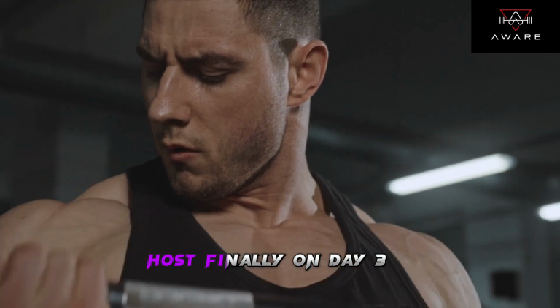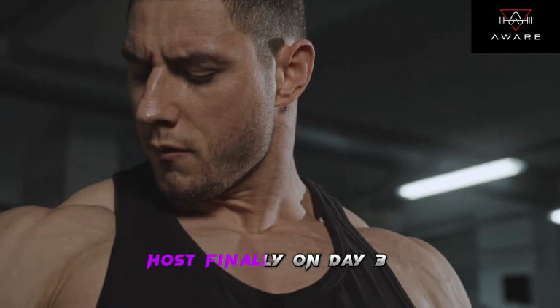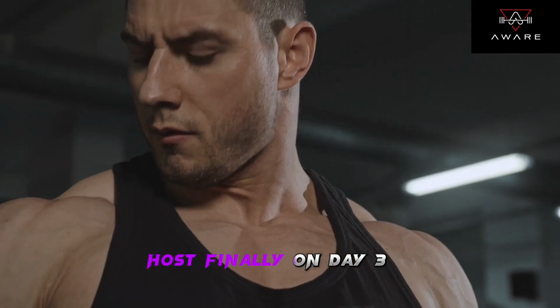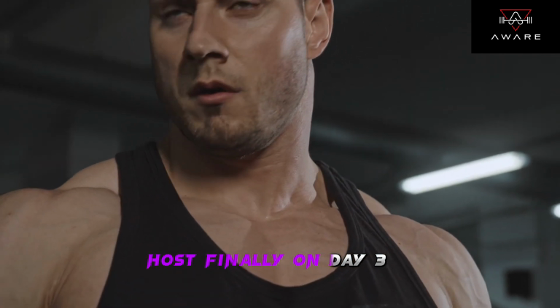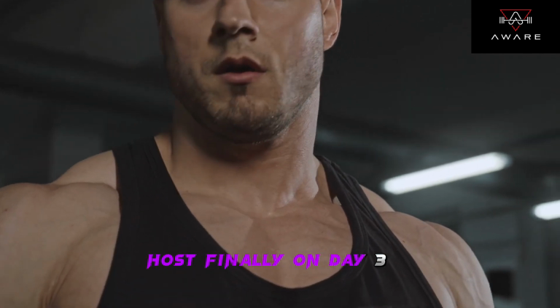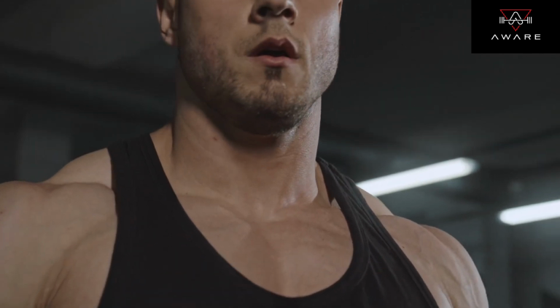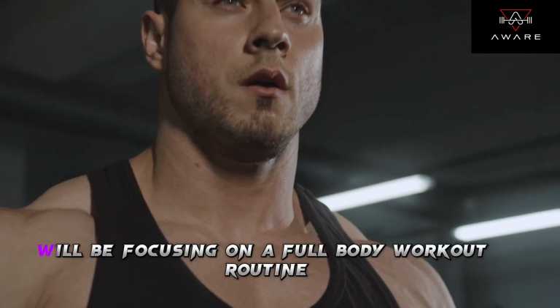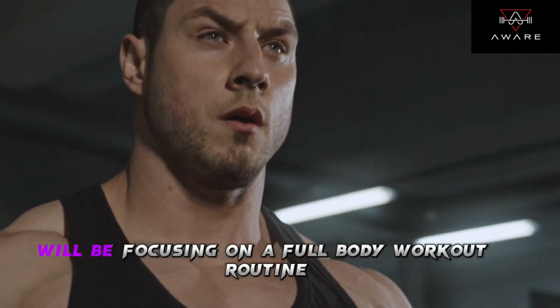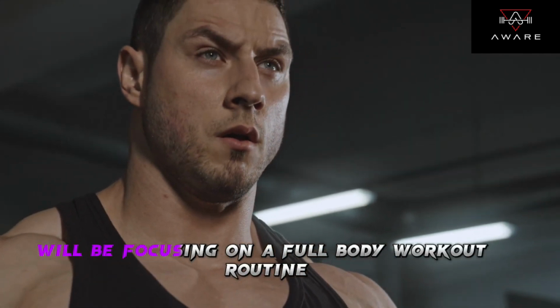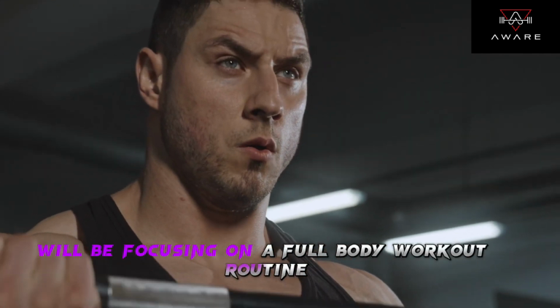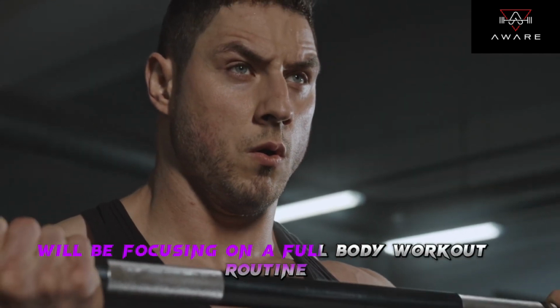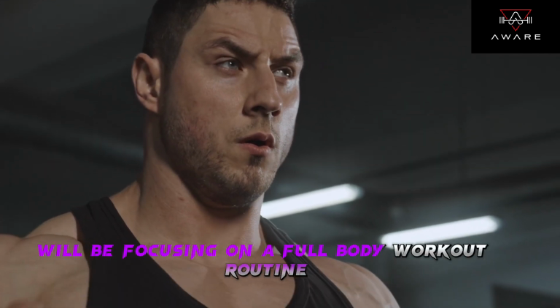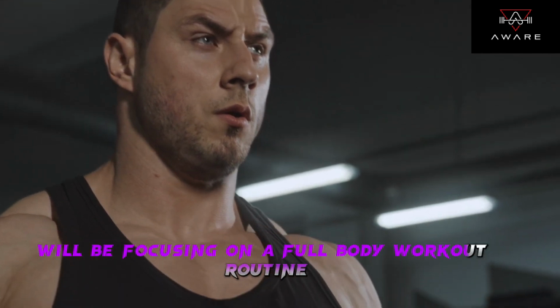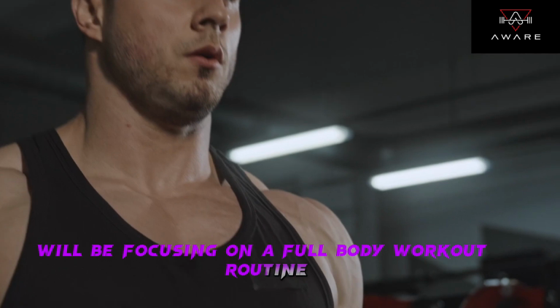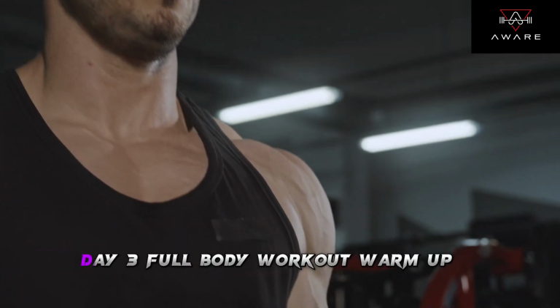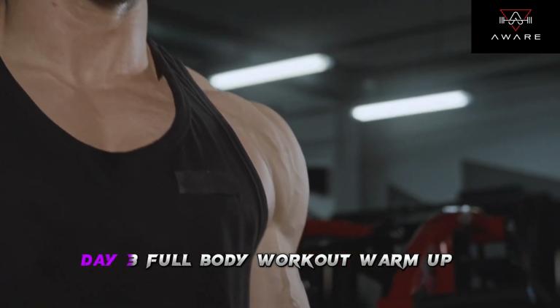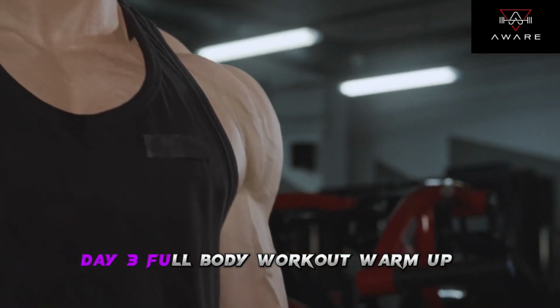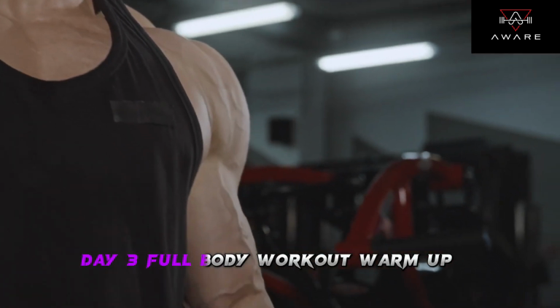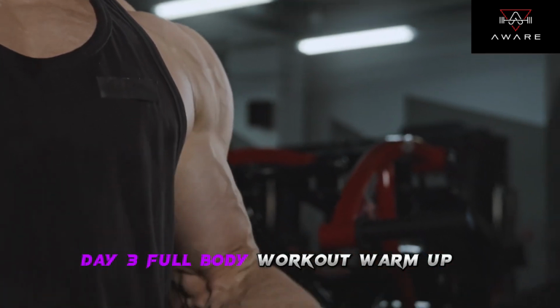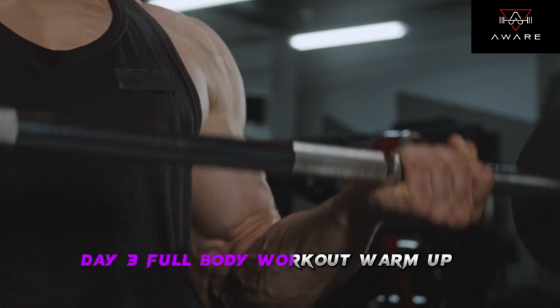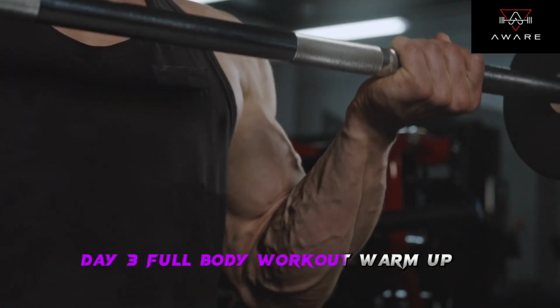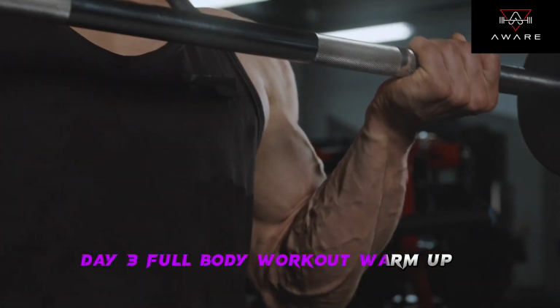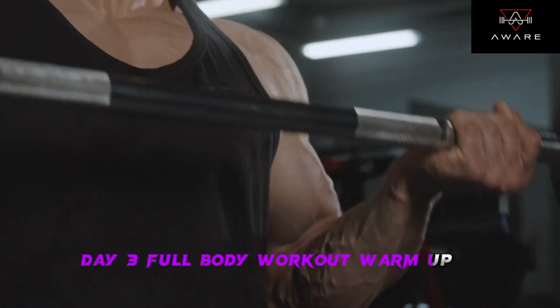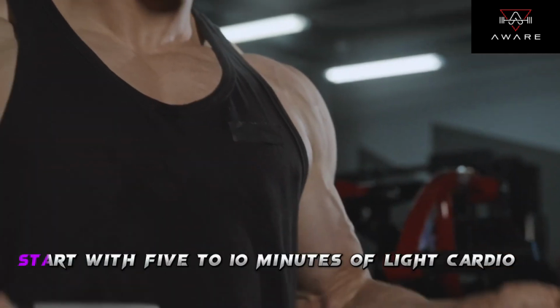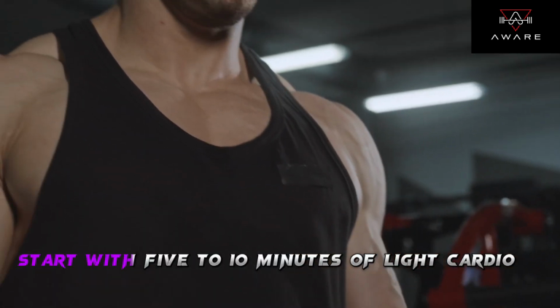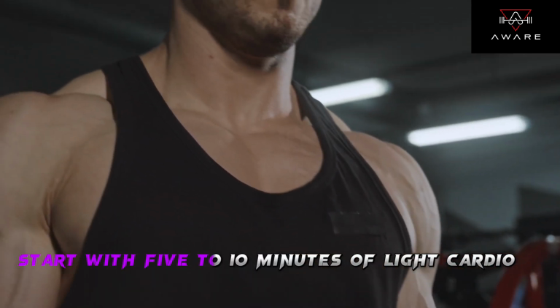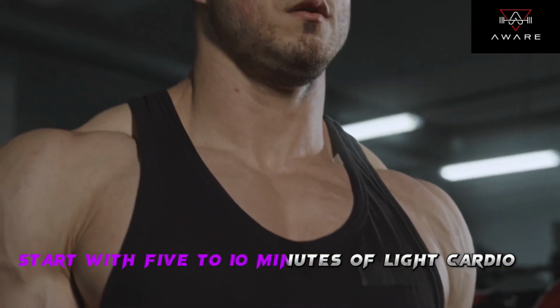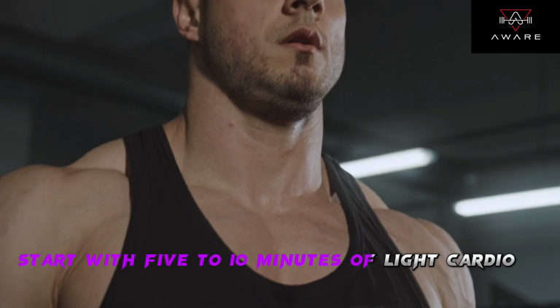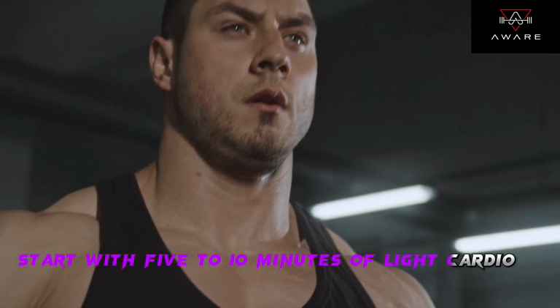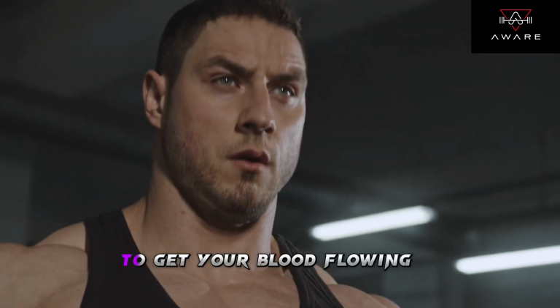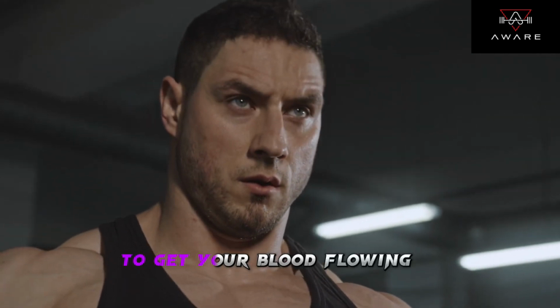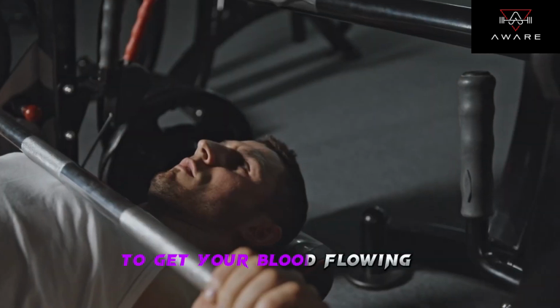Finally, on Day 3, we'll be focusing on a full body workout routine. Warm up — start with 5-10 minutes of cardio to get your blood flowing.